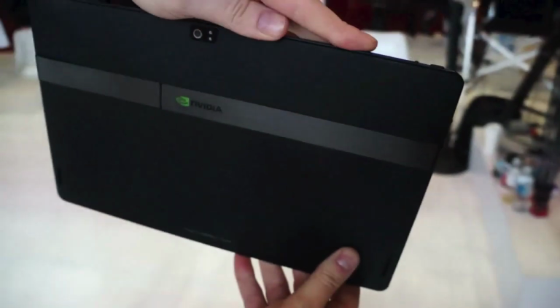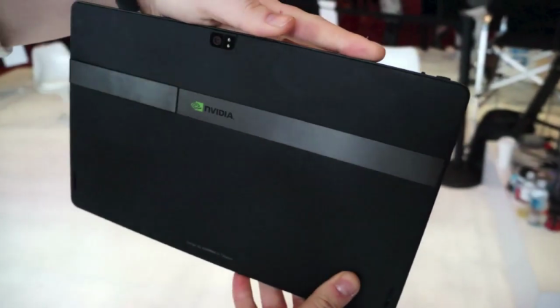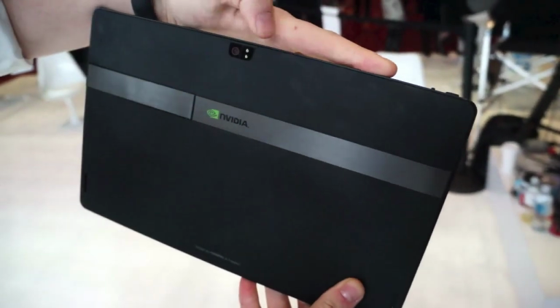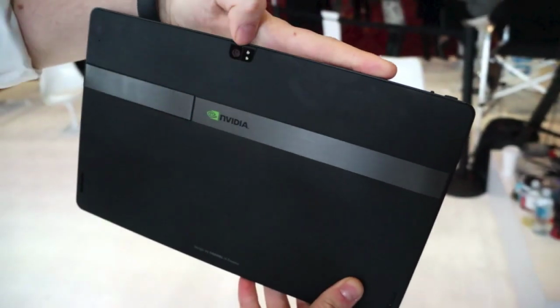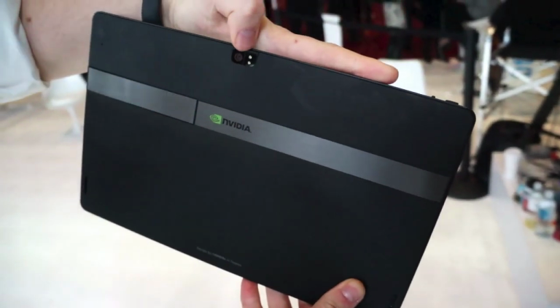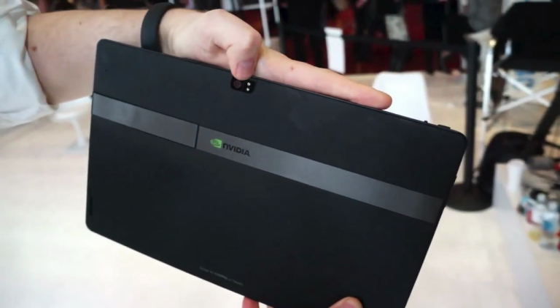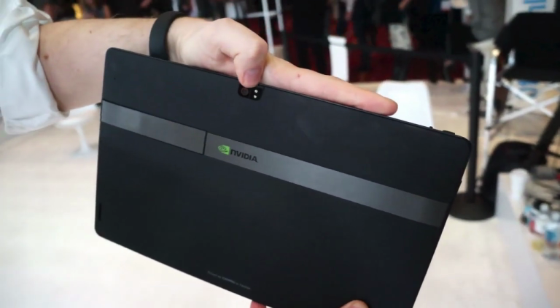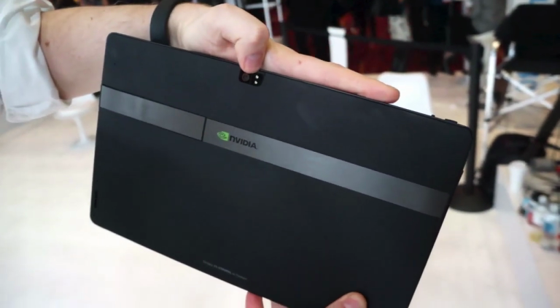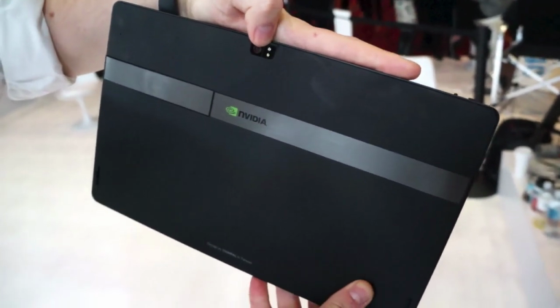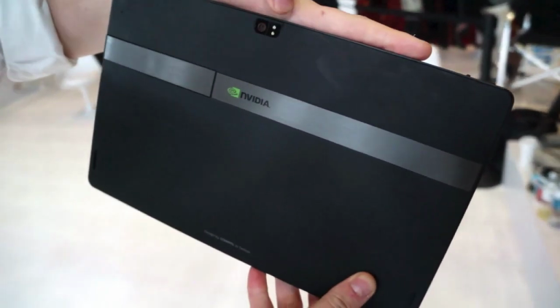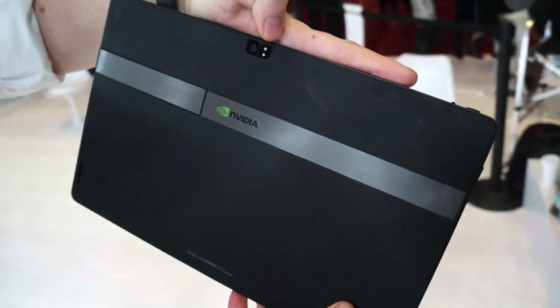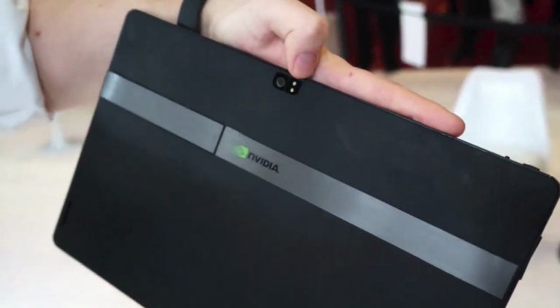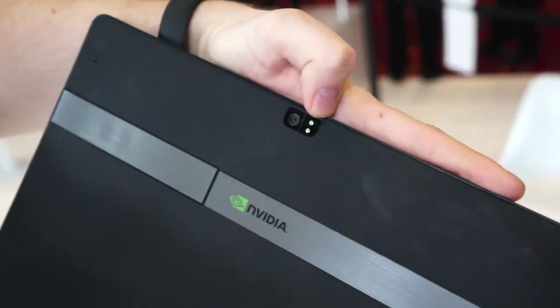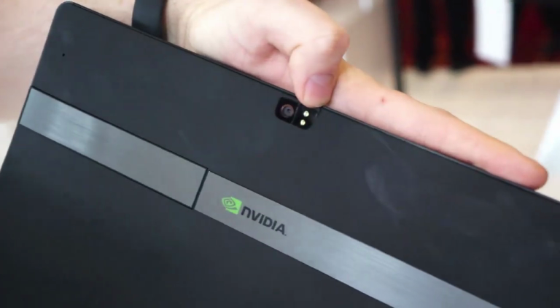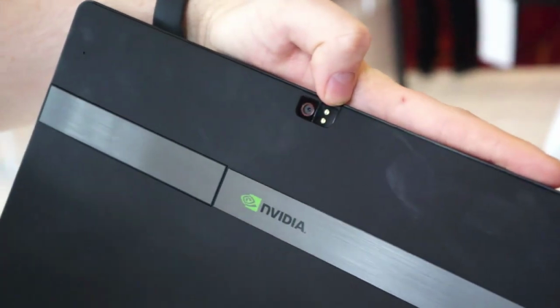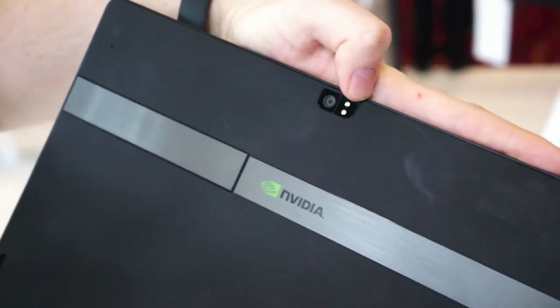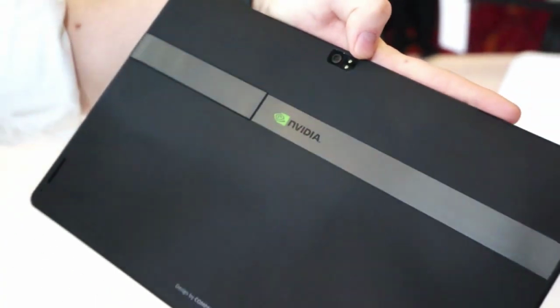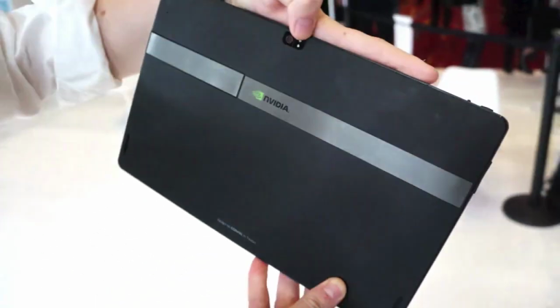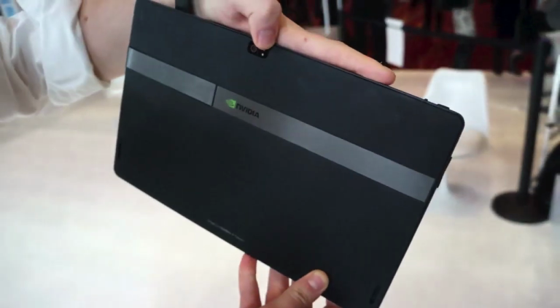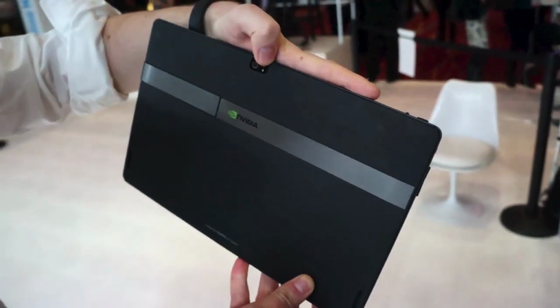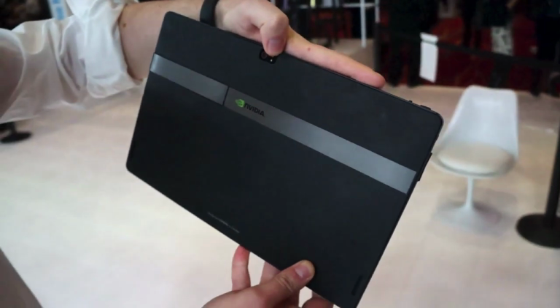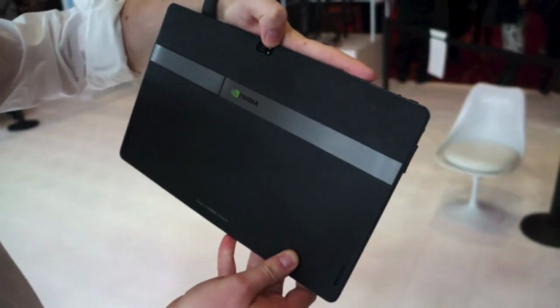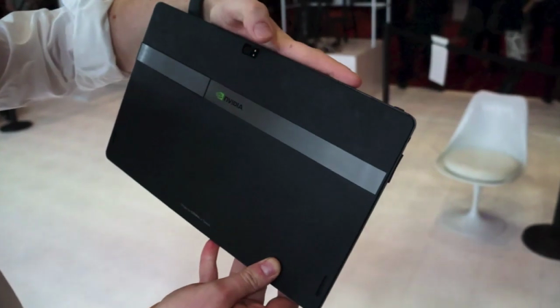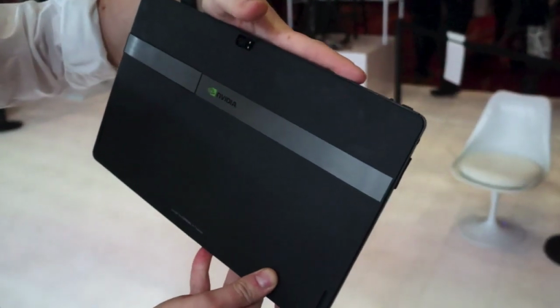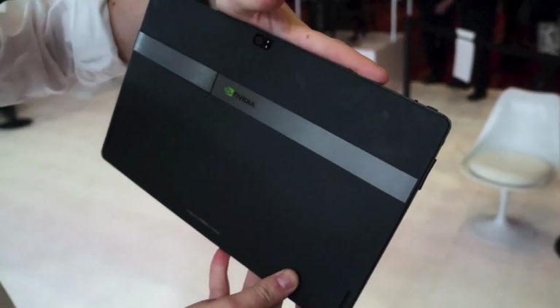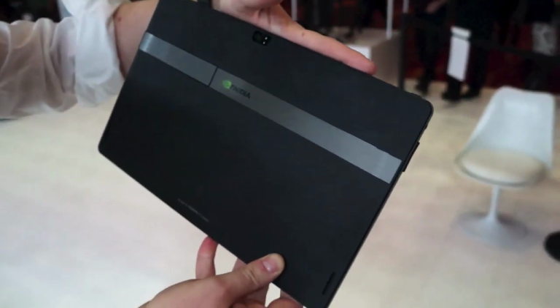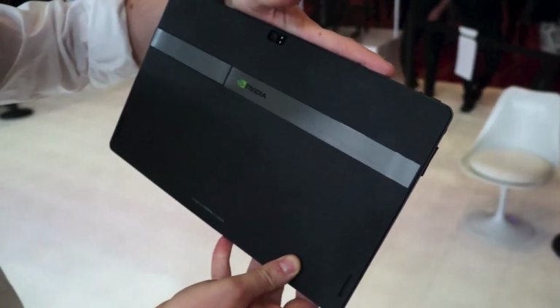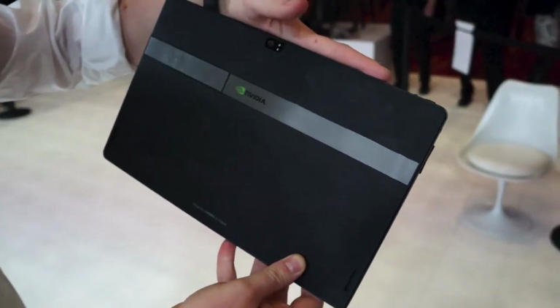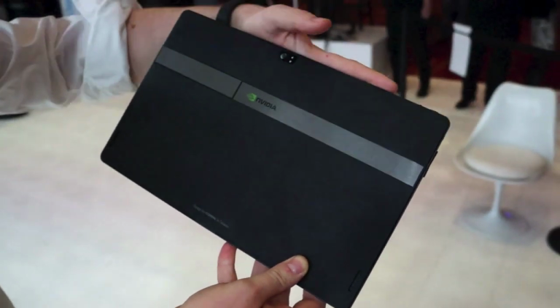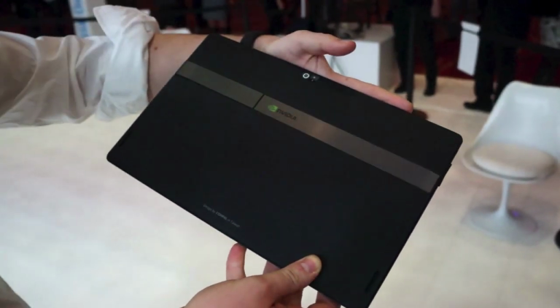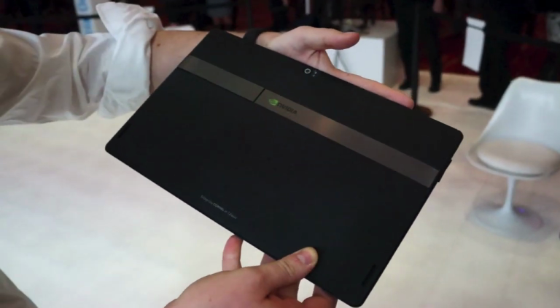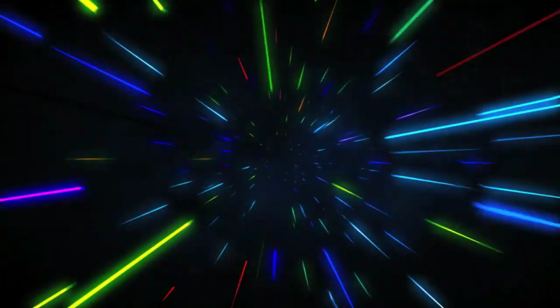On the back you've got another camera — we don't know the exact specifications or what sensor is in there, but it's got a dual flash as well. Anyway, this has been a very quick tour of the new reference tablet from NVIDIA with Tegra 4 inside. This has been Matt from Engadget.